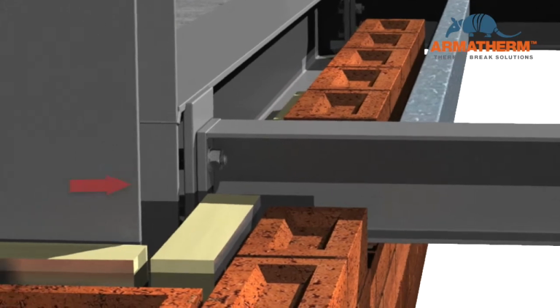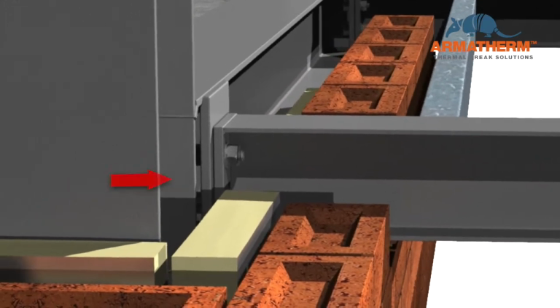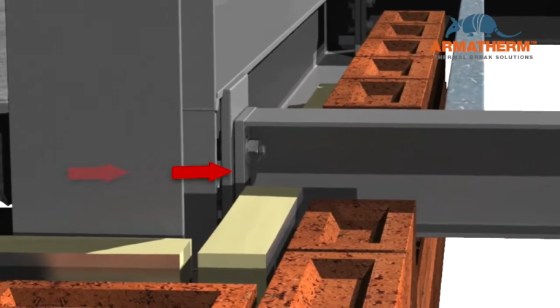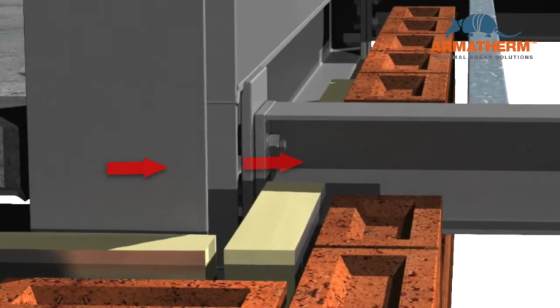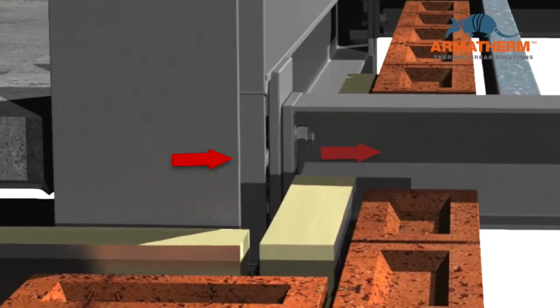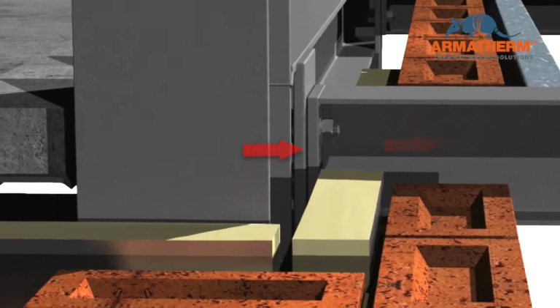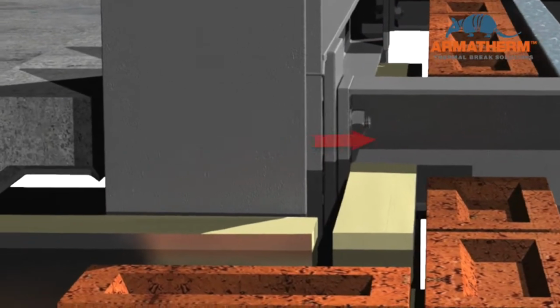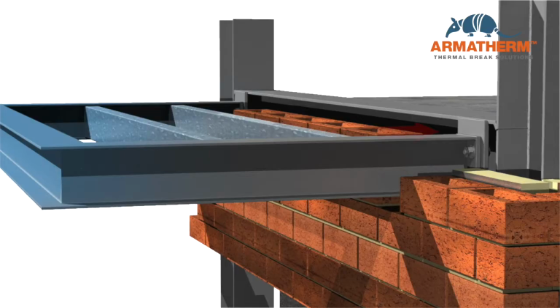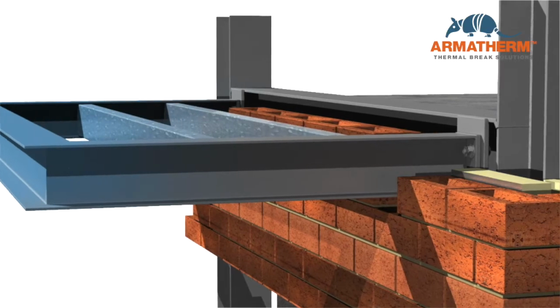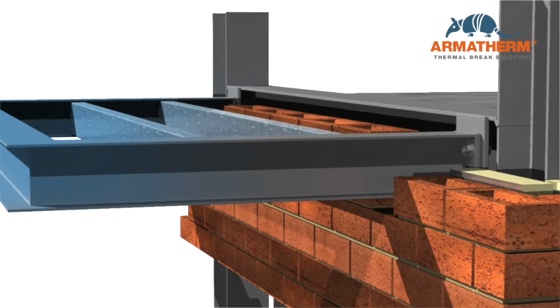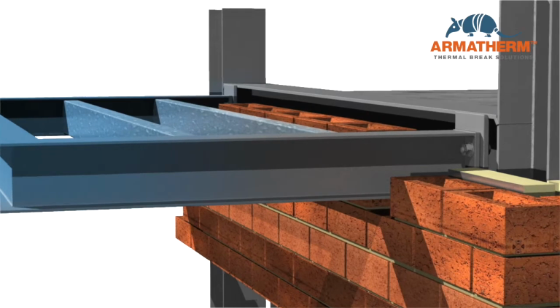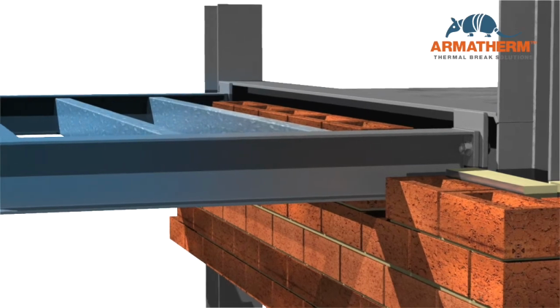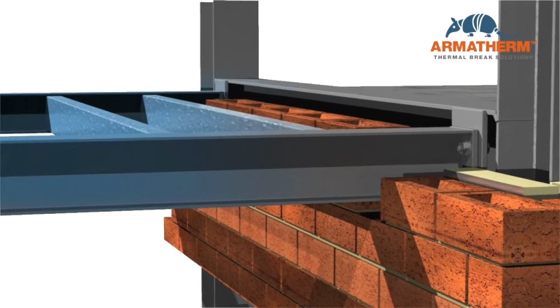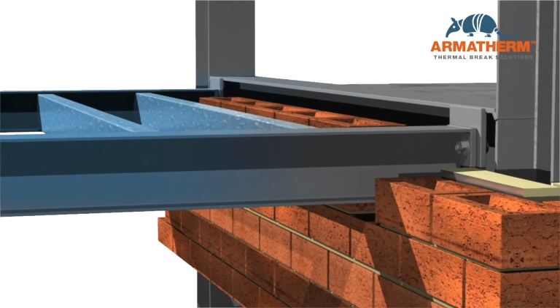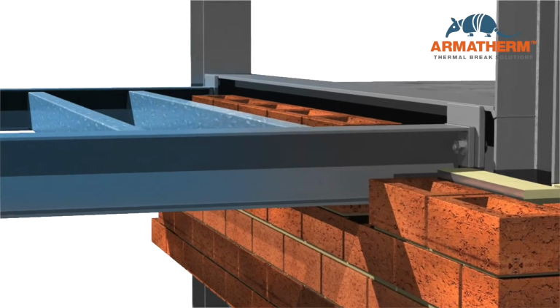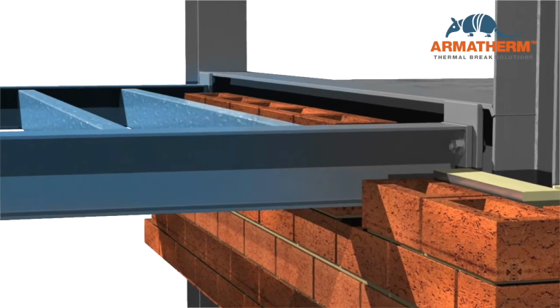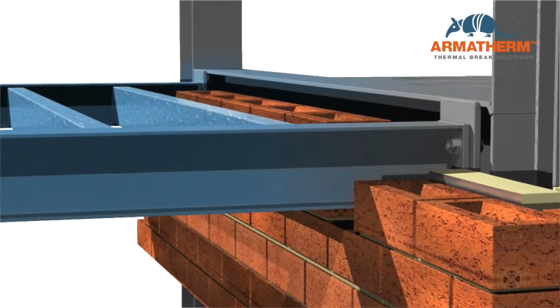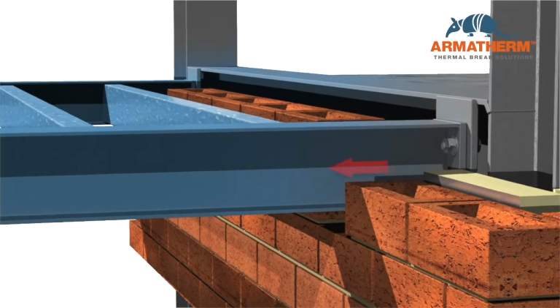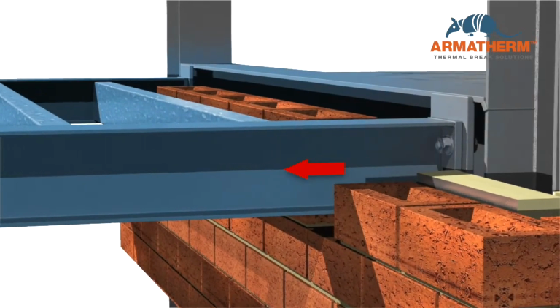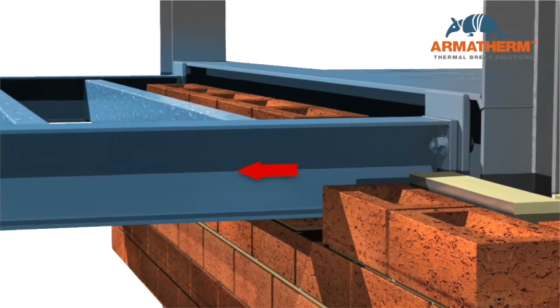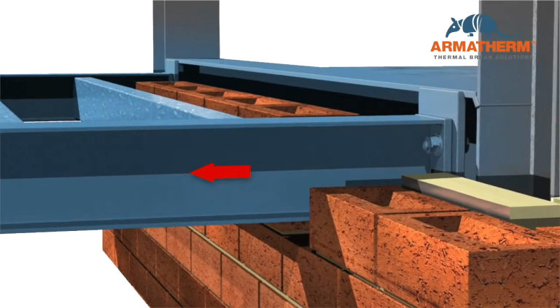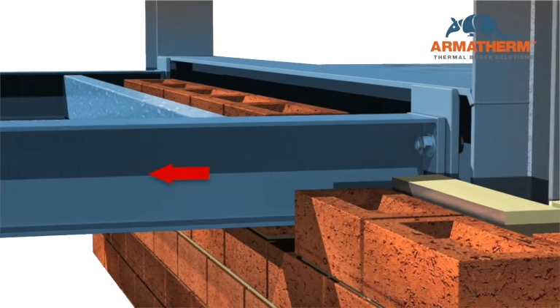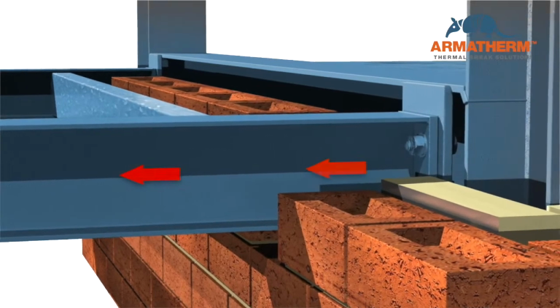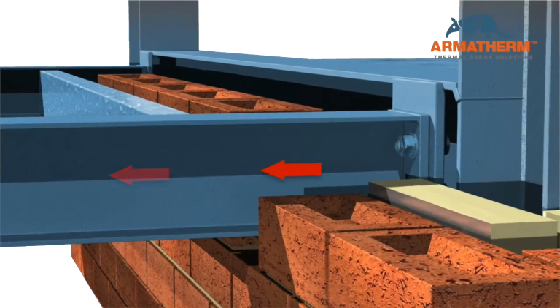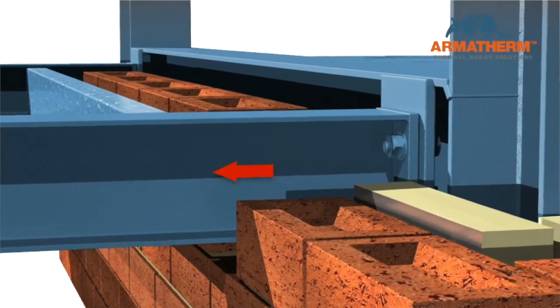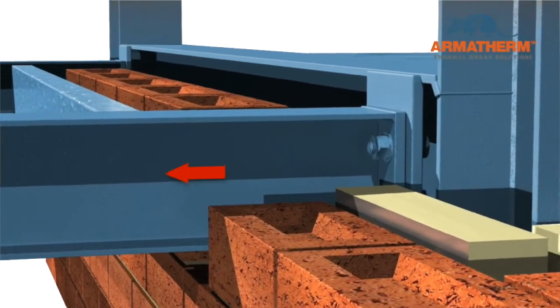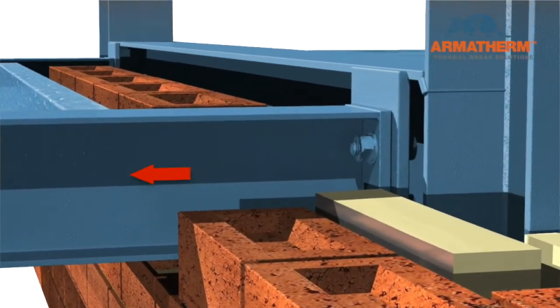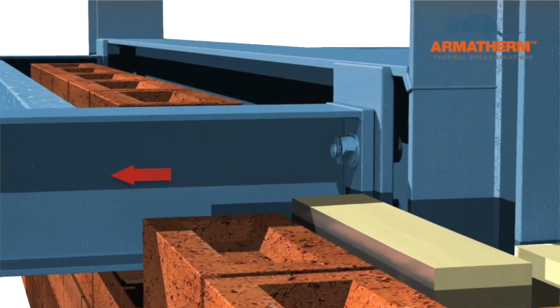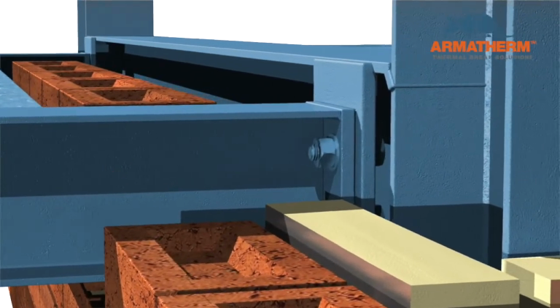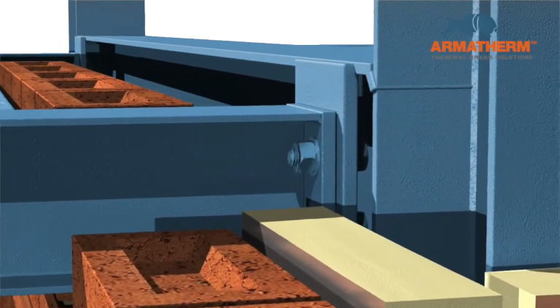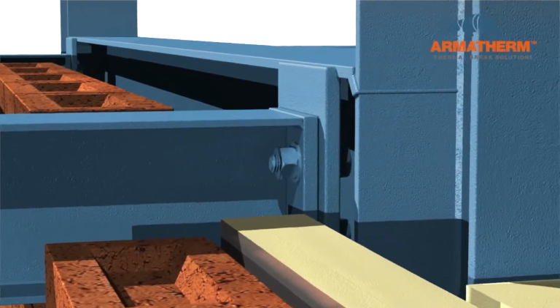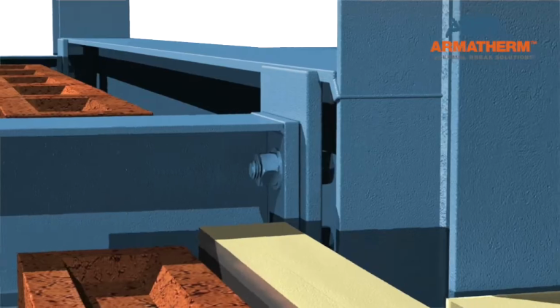Heat flows through the connection, bypassing the insulation. This reduces the R-value of a wall assembly by up to 60%. Heat transfer can cool the internal steel below the dew point of the air, where condensation can occur.